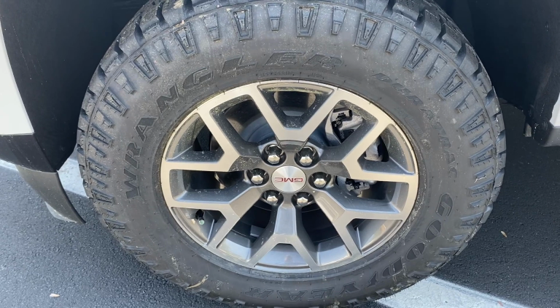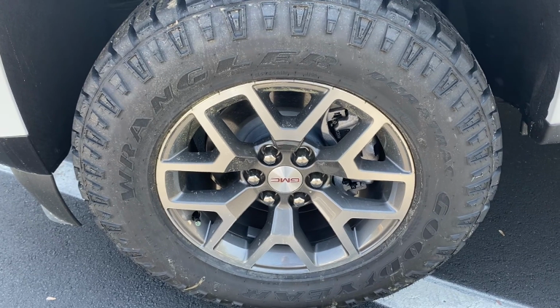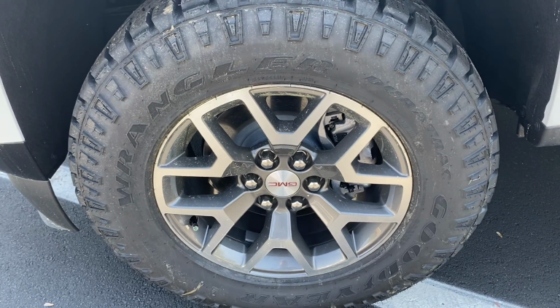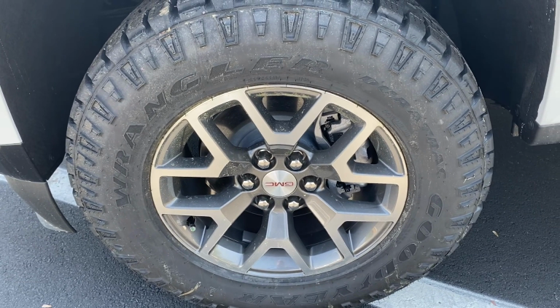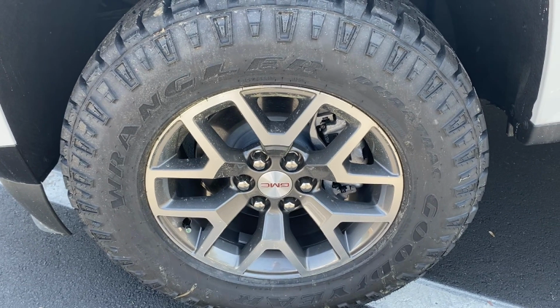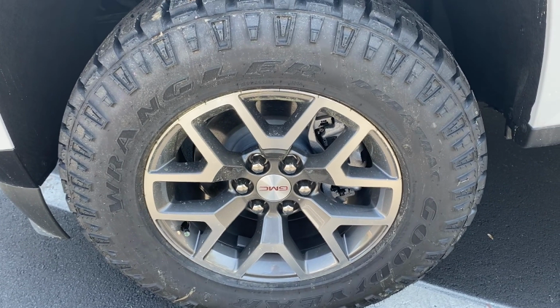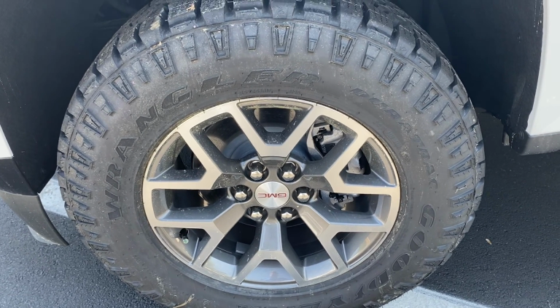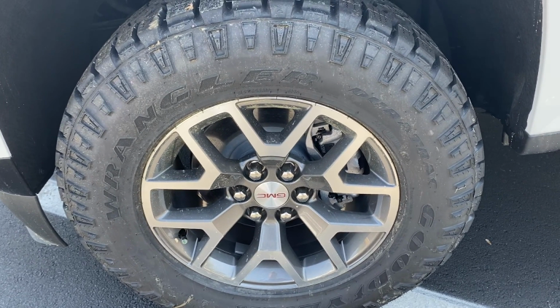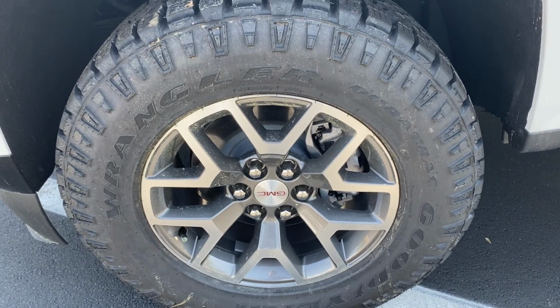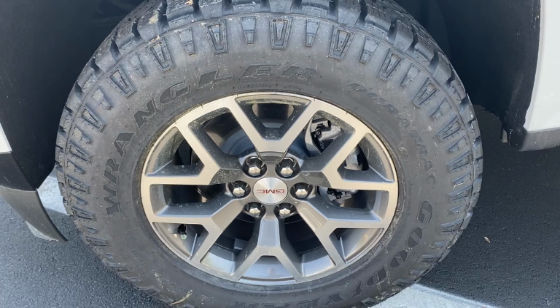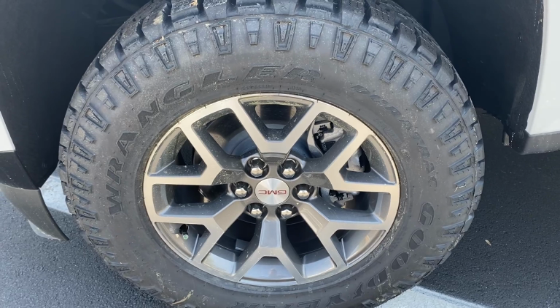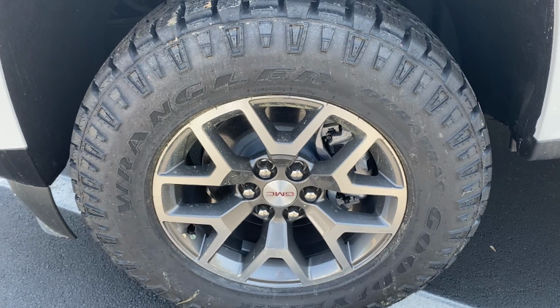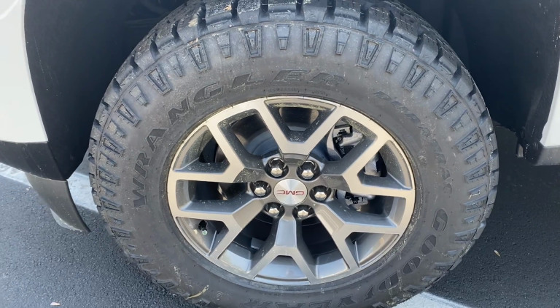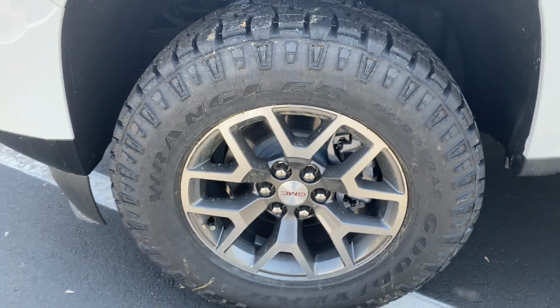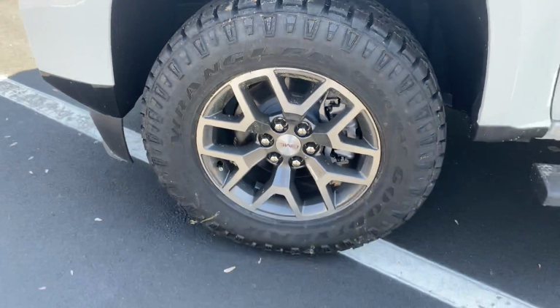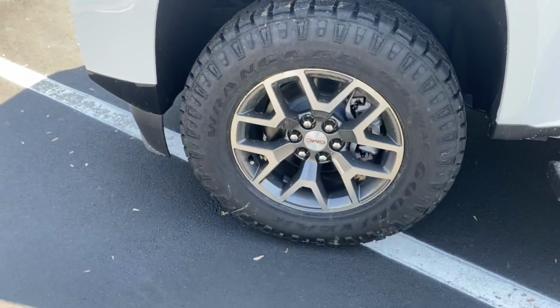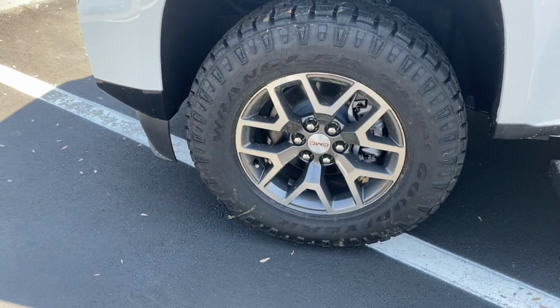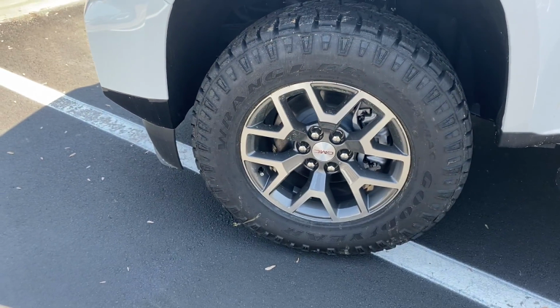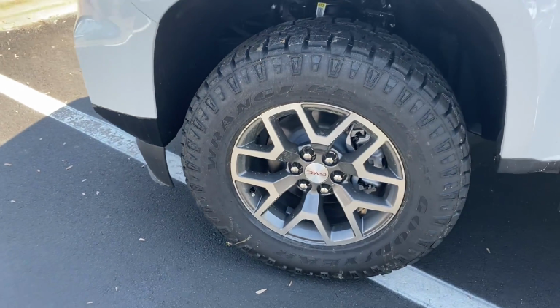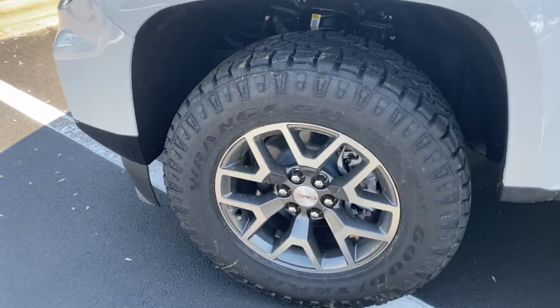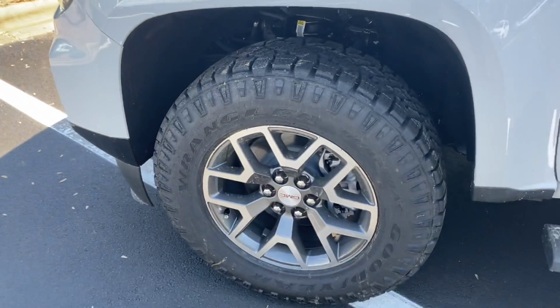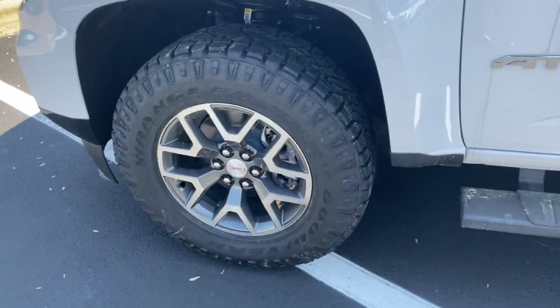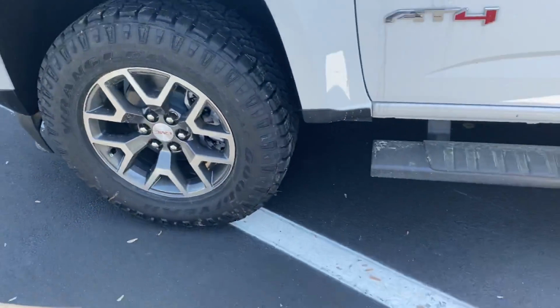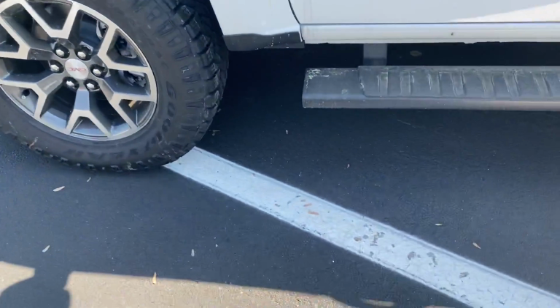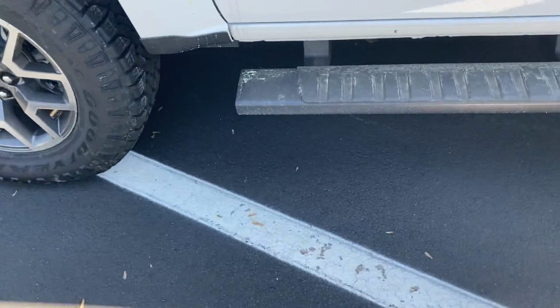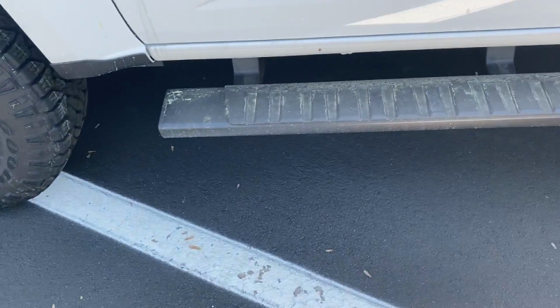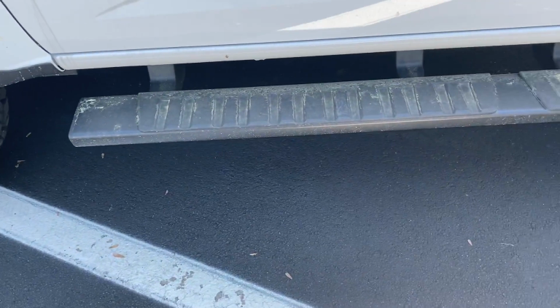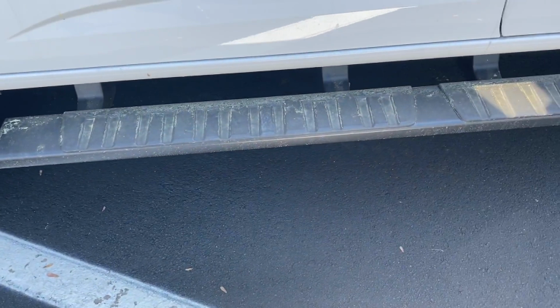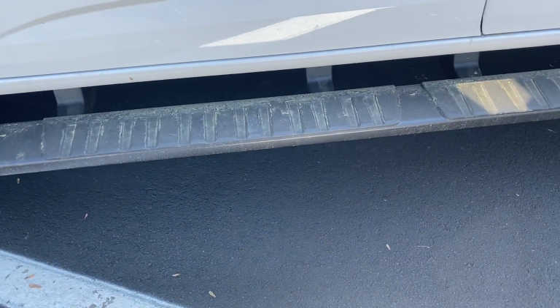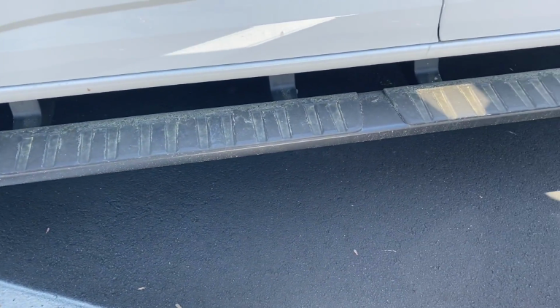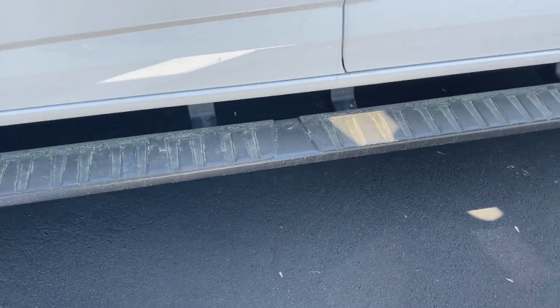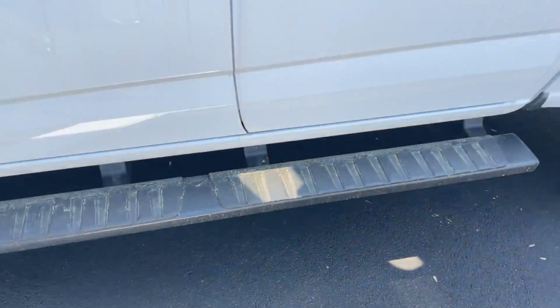It's got these great-looking wheels — kind of a nice dark alloy with the Goodyear Wranglers. And again the pollen's on there, but you can see the factory running board steps.